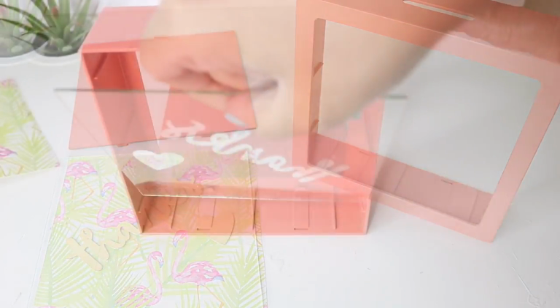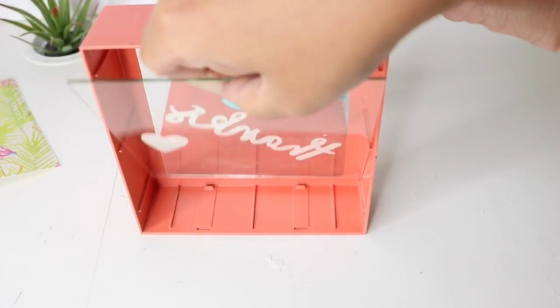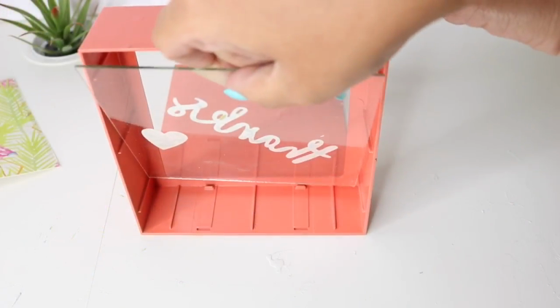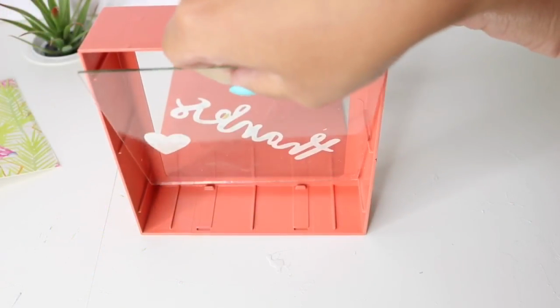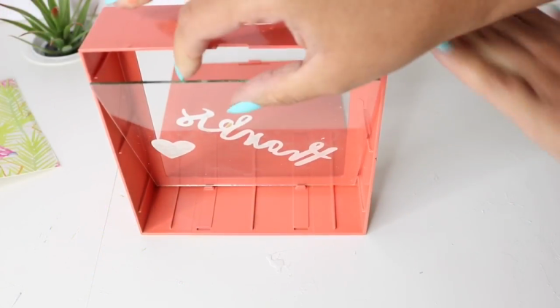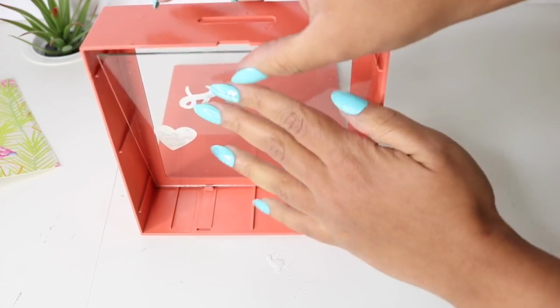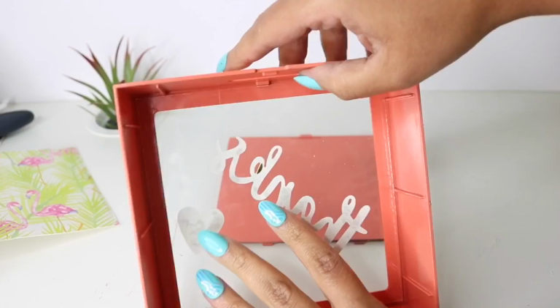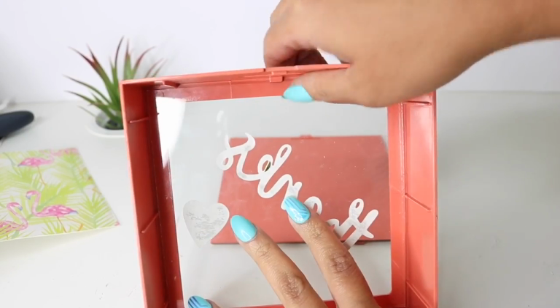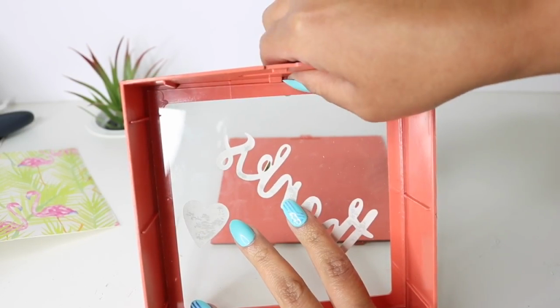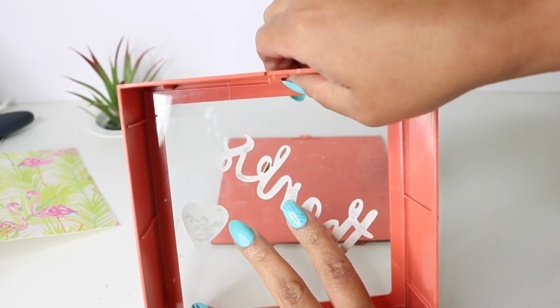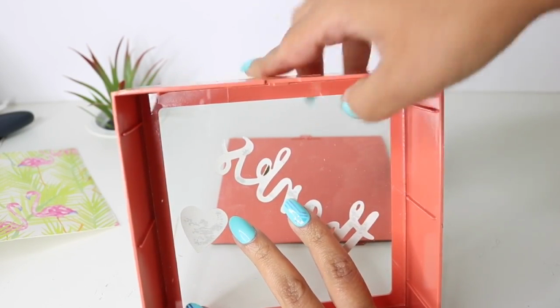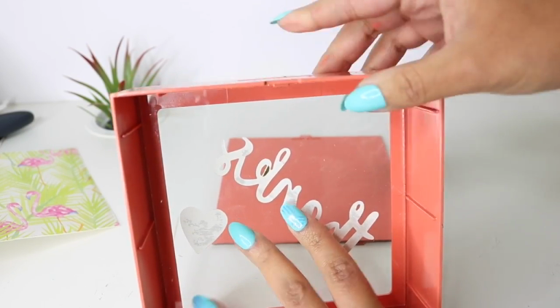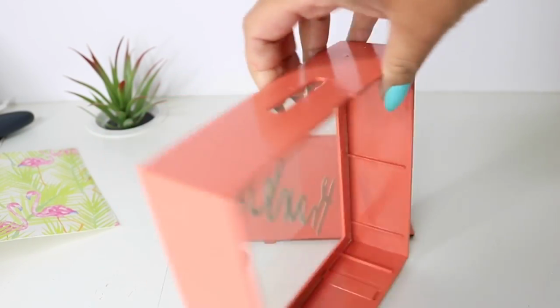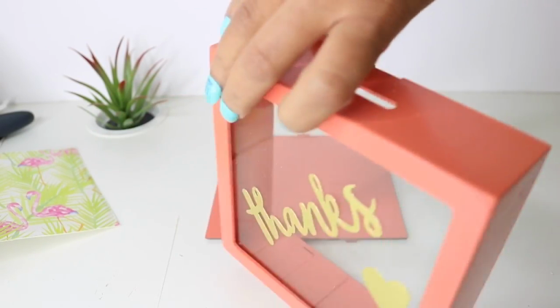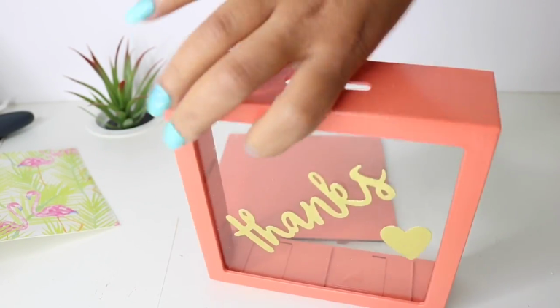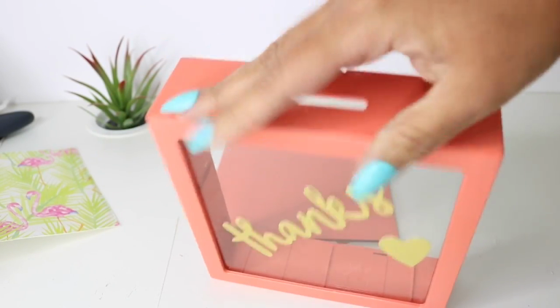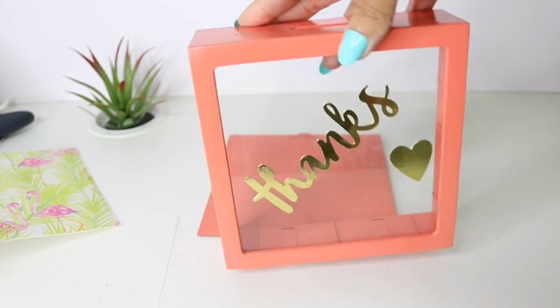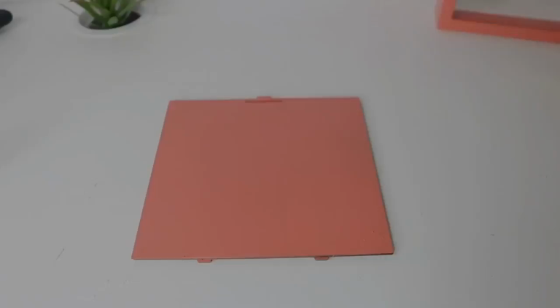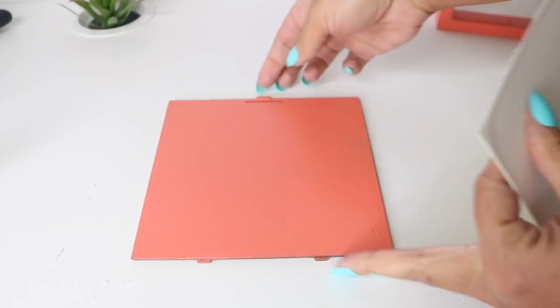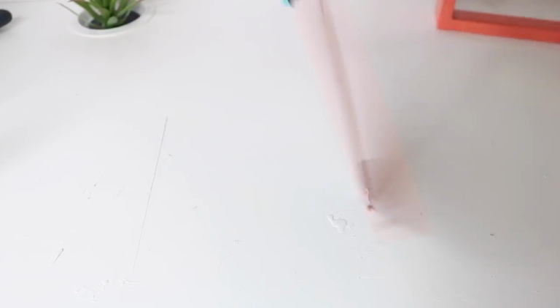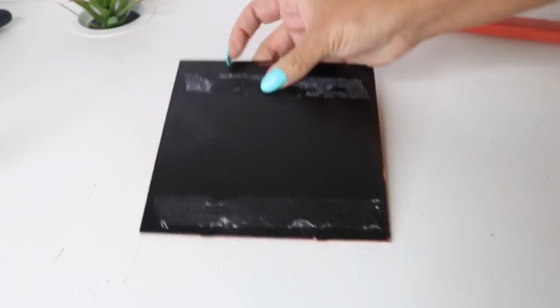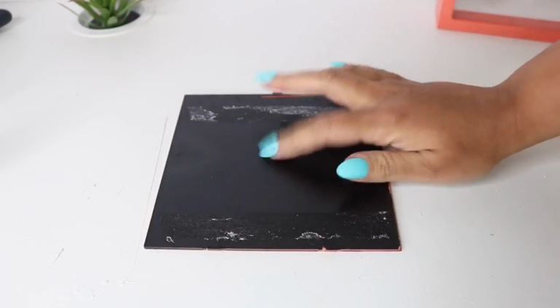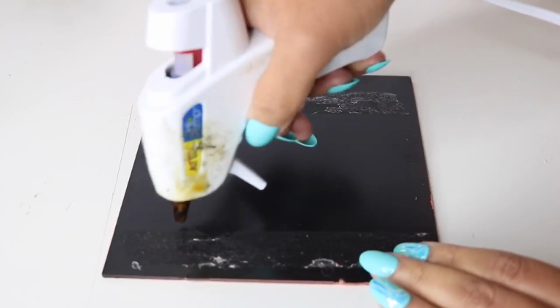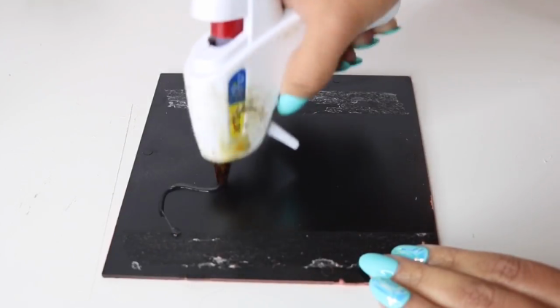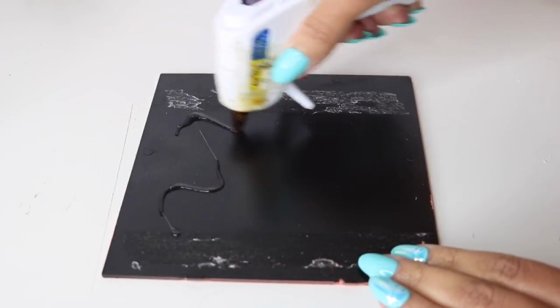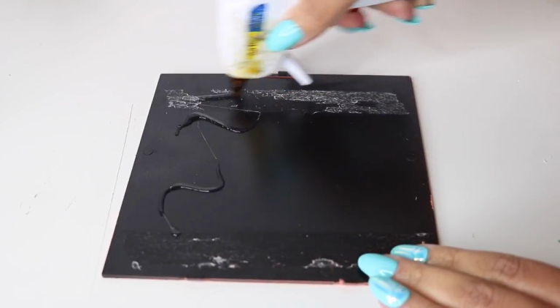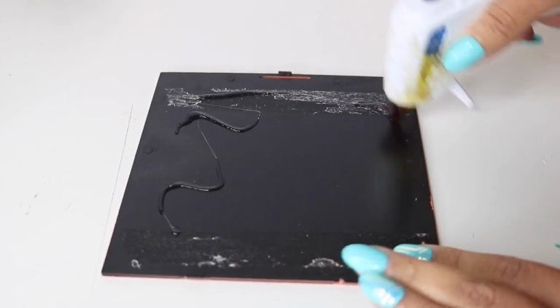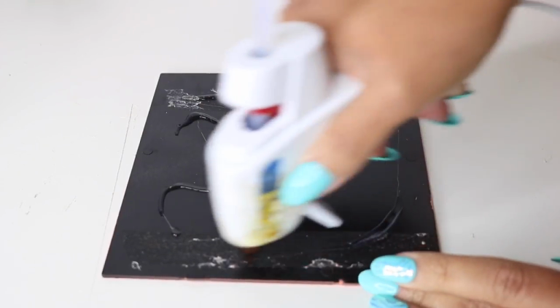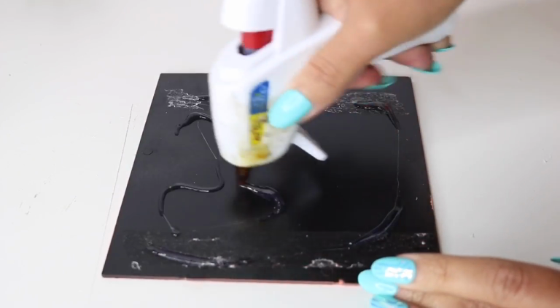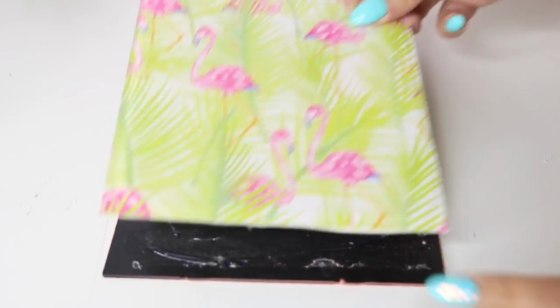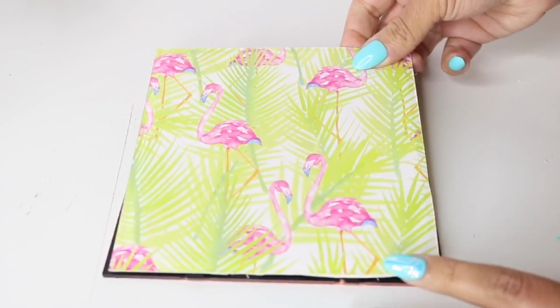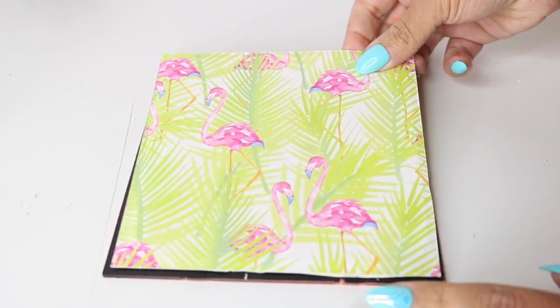So now to assemble the whole thing, I just basically work backwards — put the glass back in and lift the plastic up. And on the backing, I just added hot glue and that cutout.